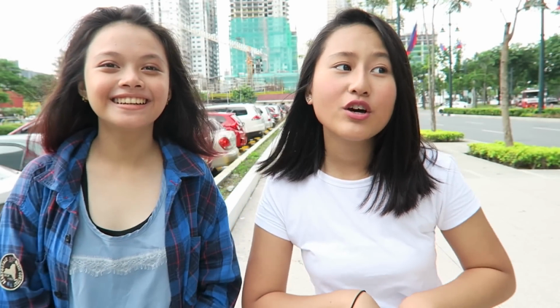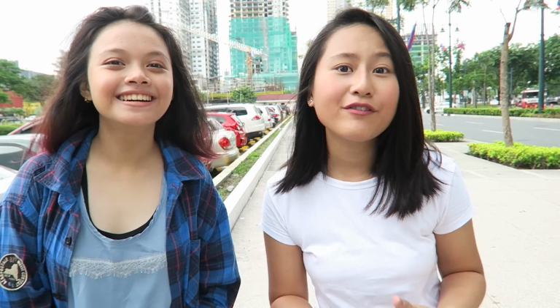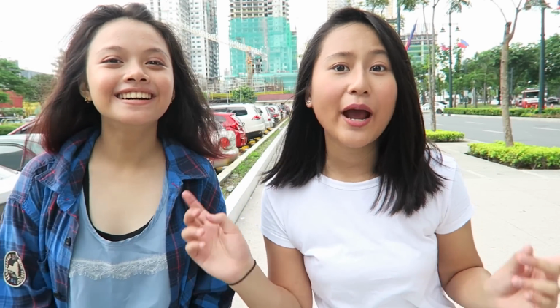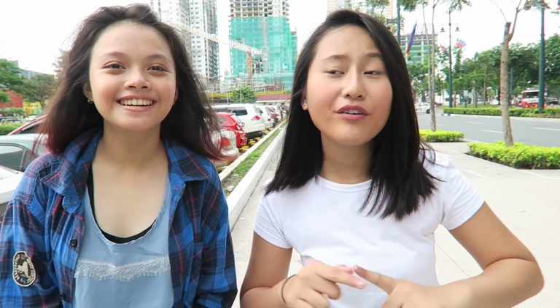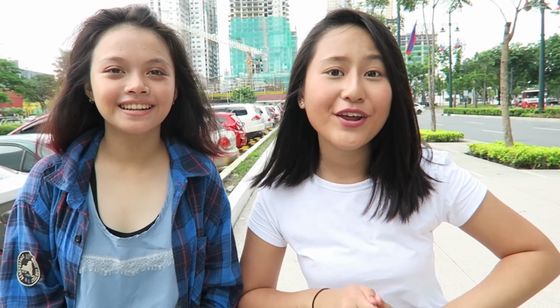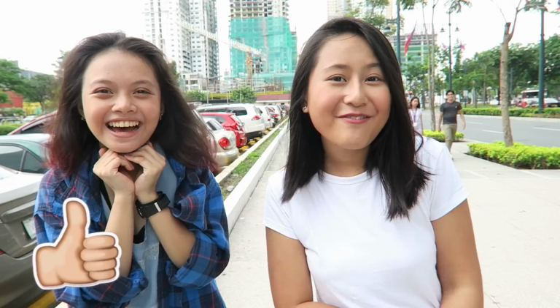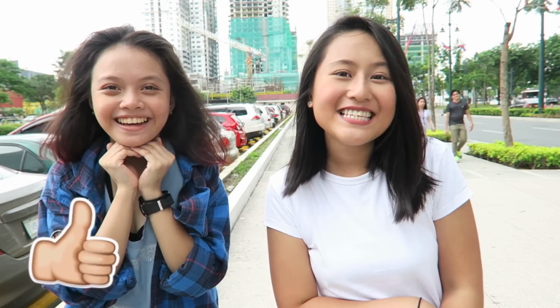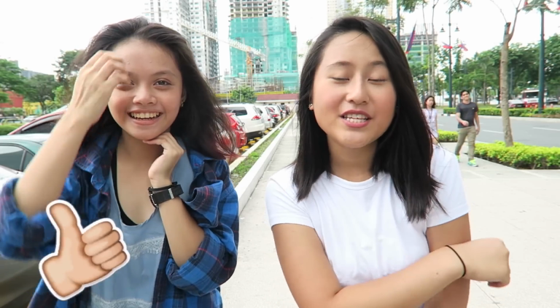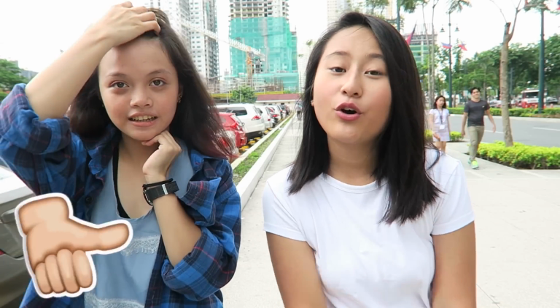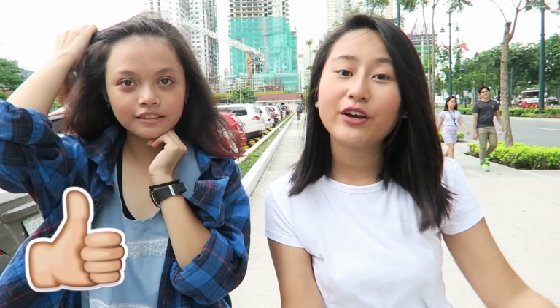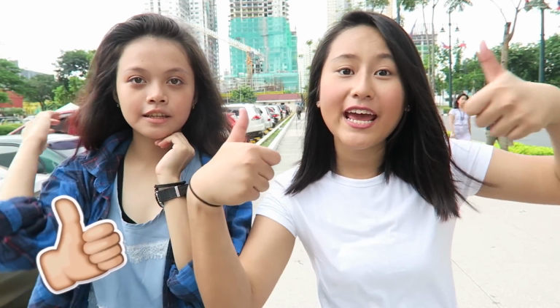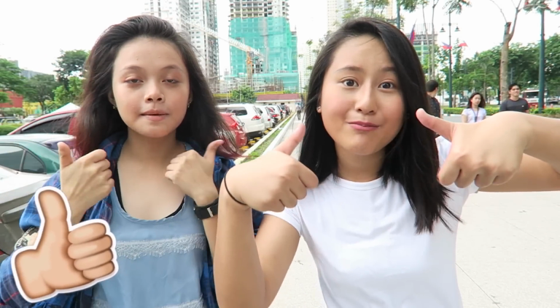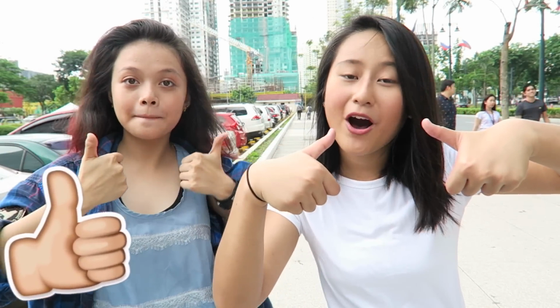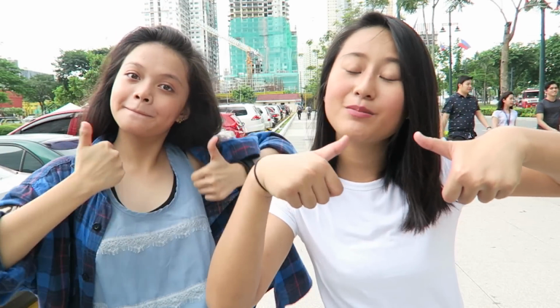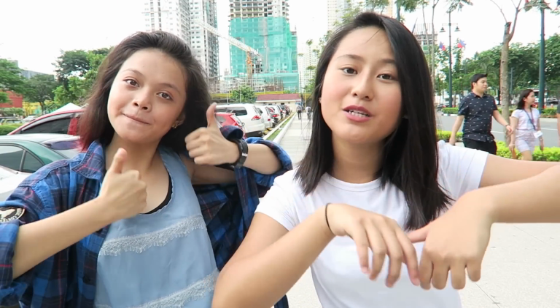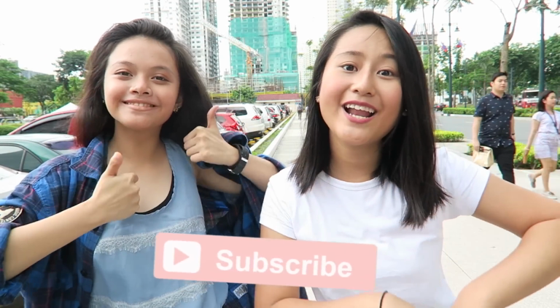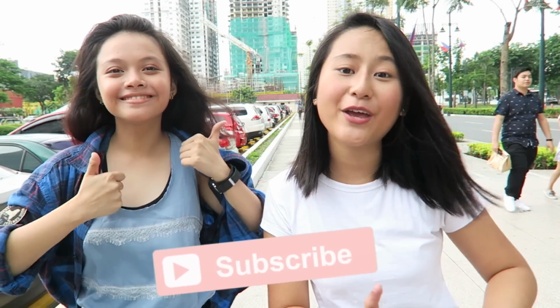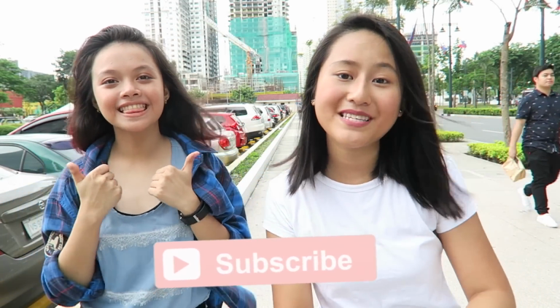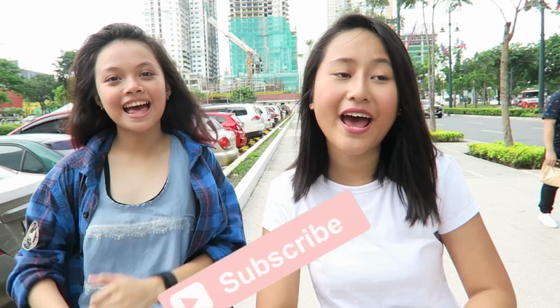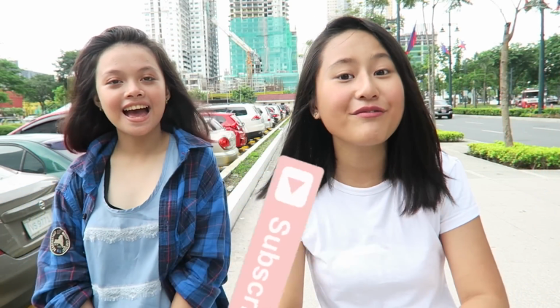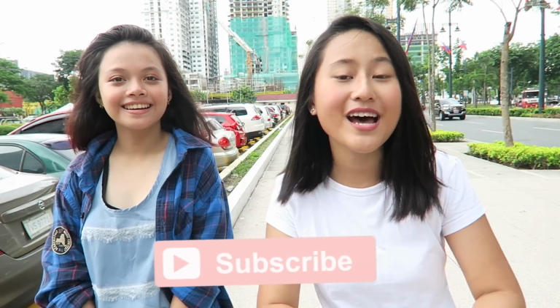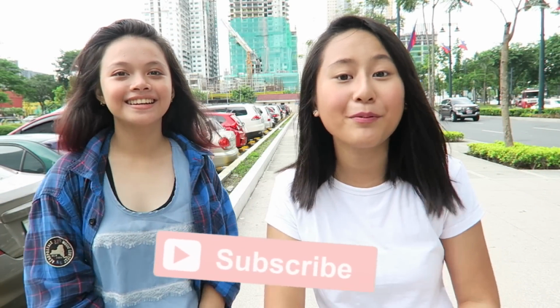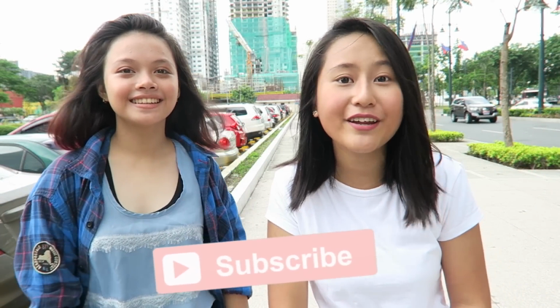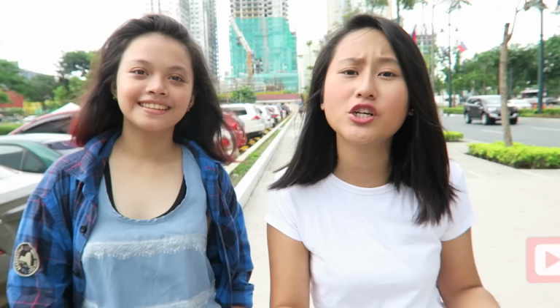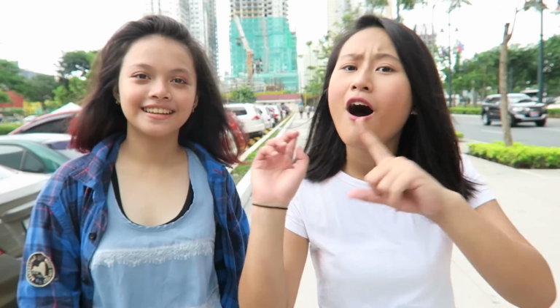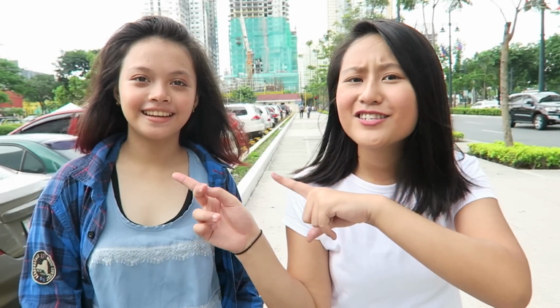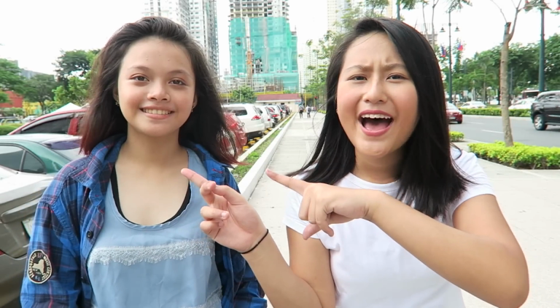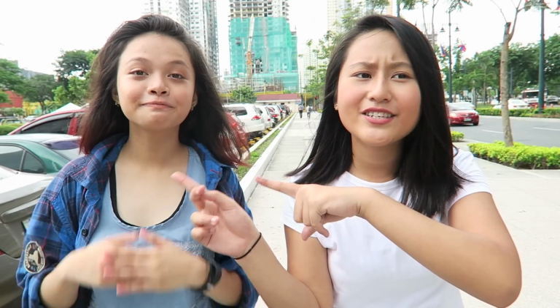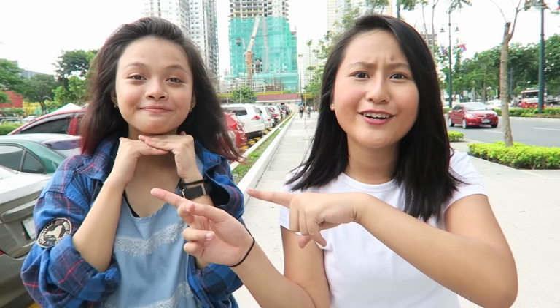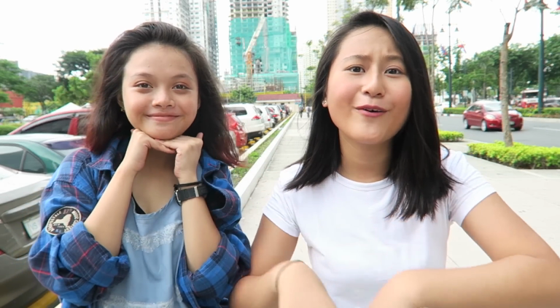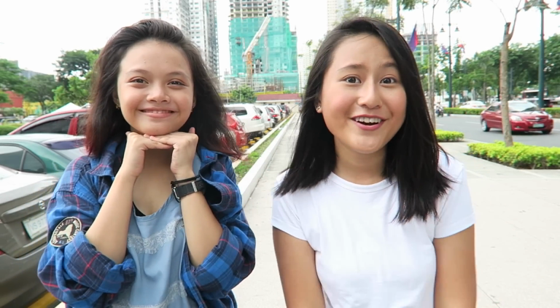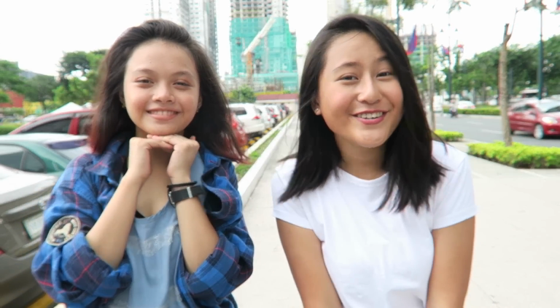So definitely check both of our videos. If you guys enjoy this video, don't forget to give it a thumbs up, also subscribe to my channel so that you won't miss out on any of the videos that I'll be uploading in the future, also to Anne's channel. So without further ado, let's get started.